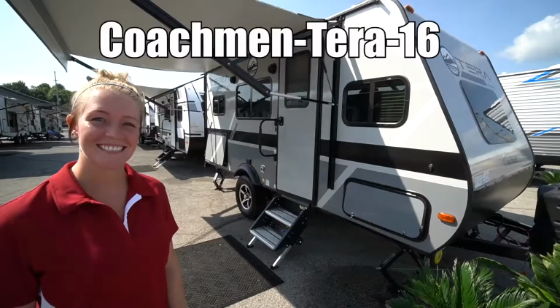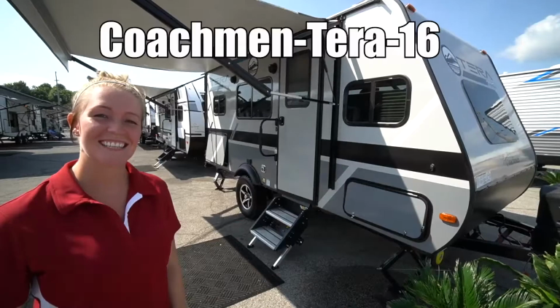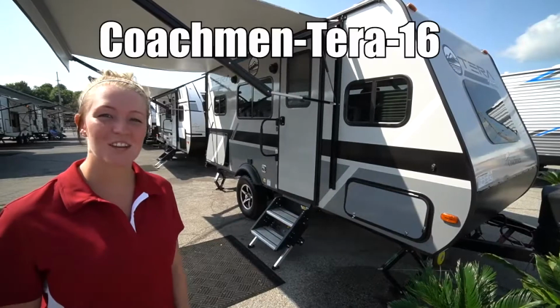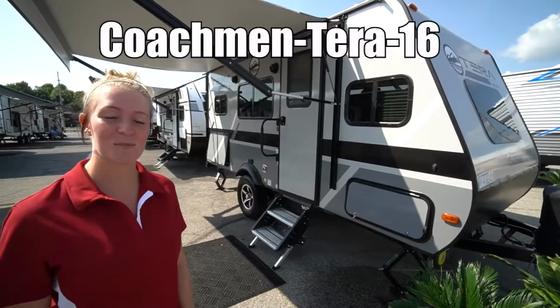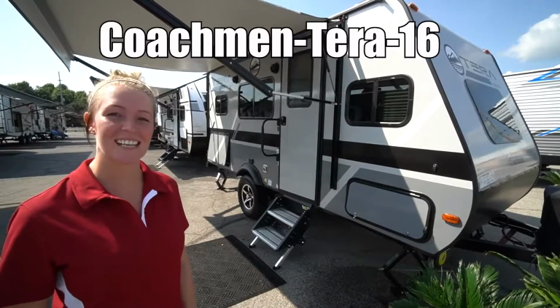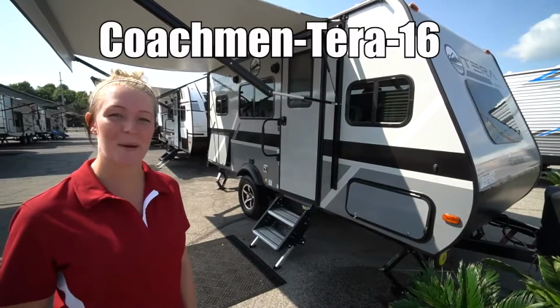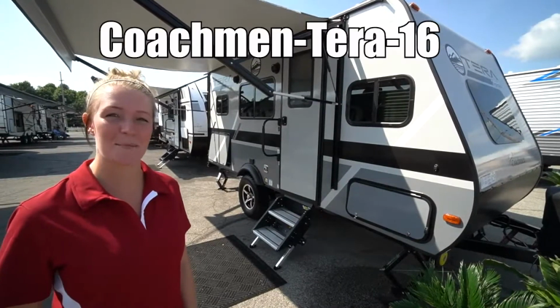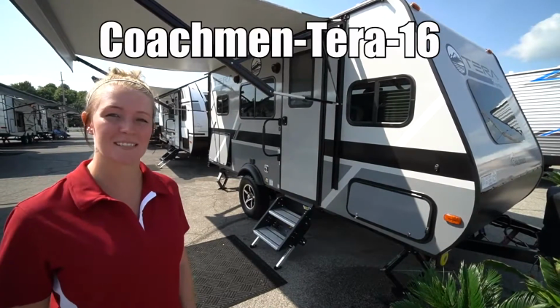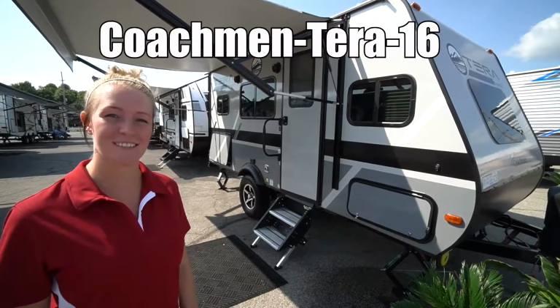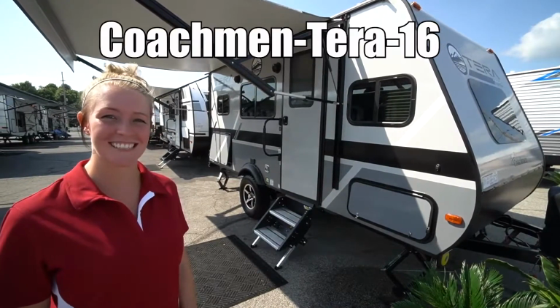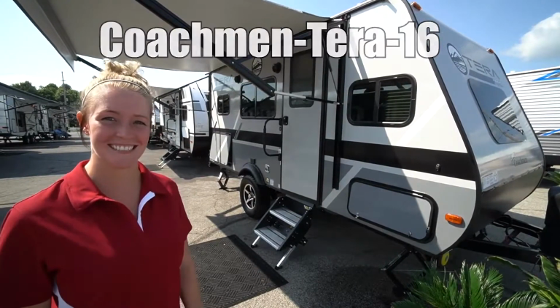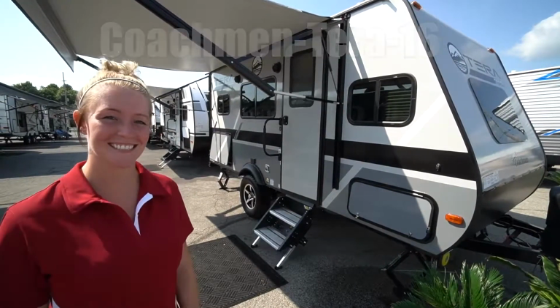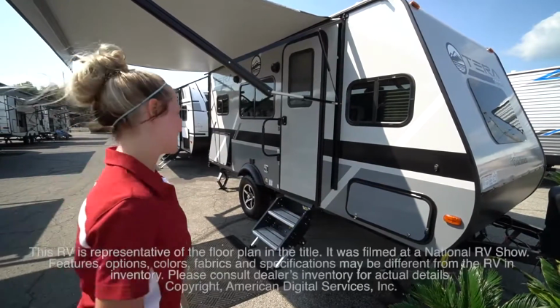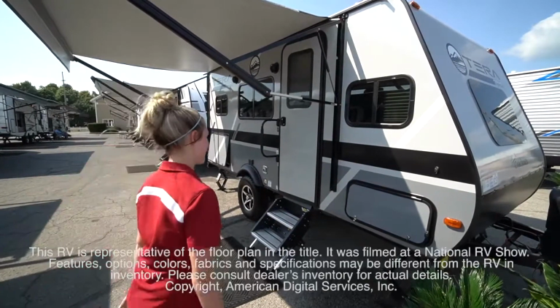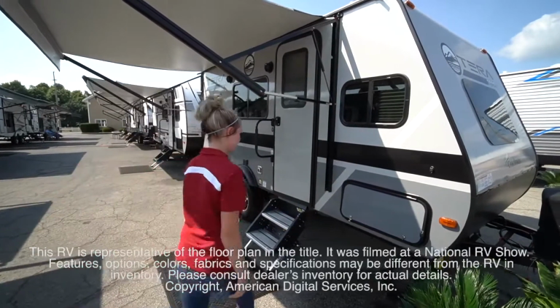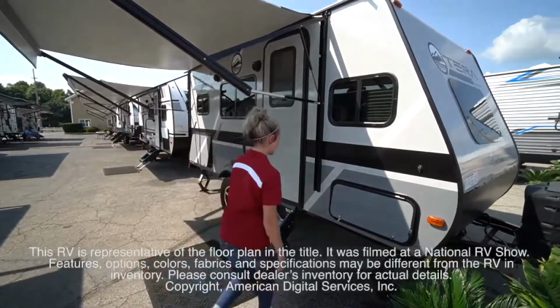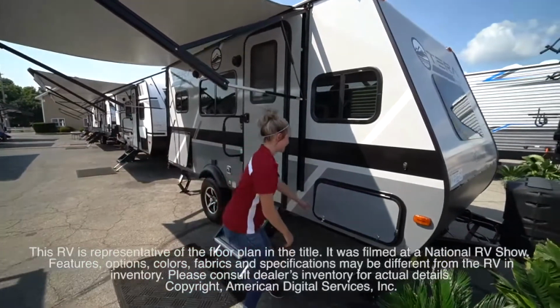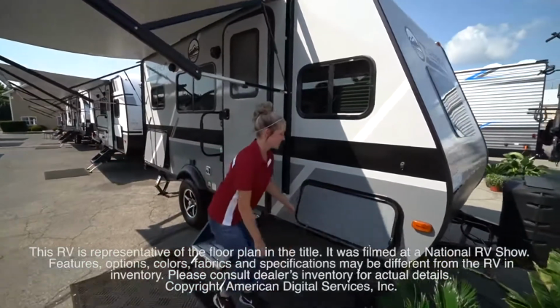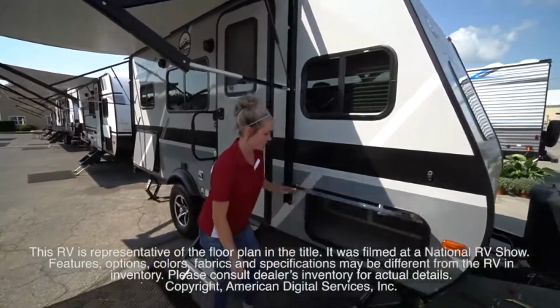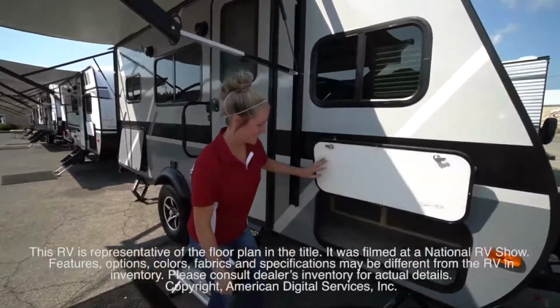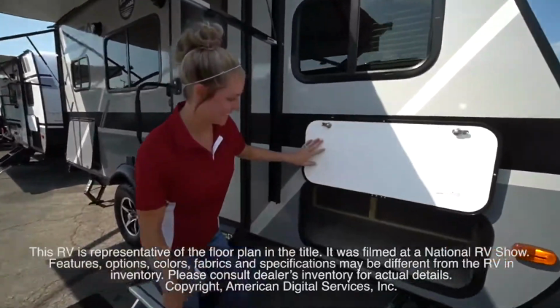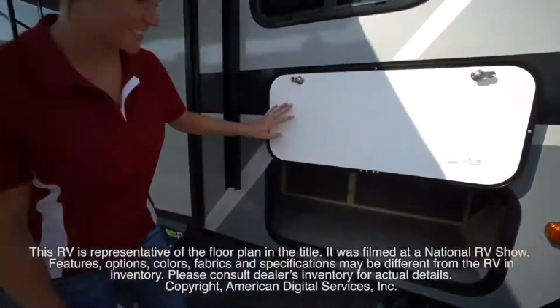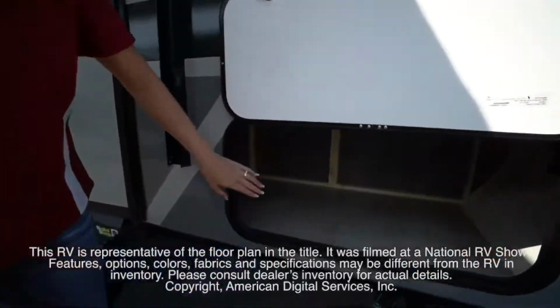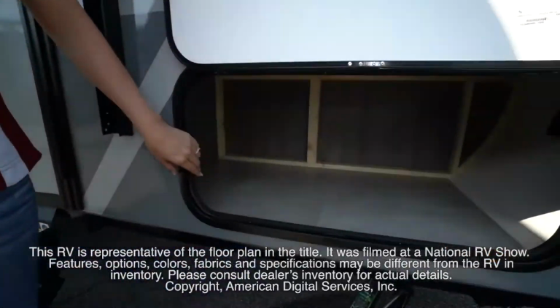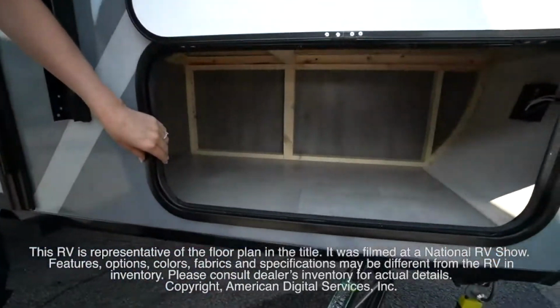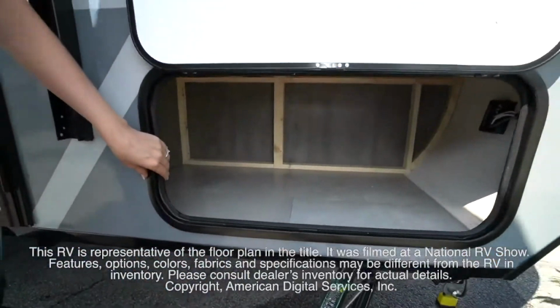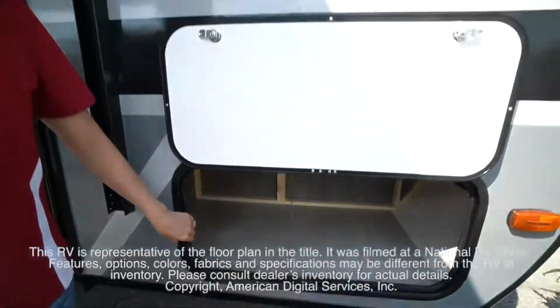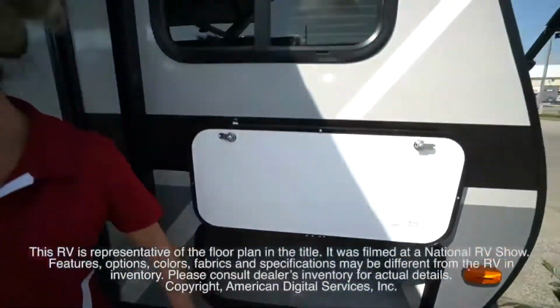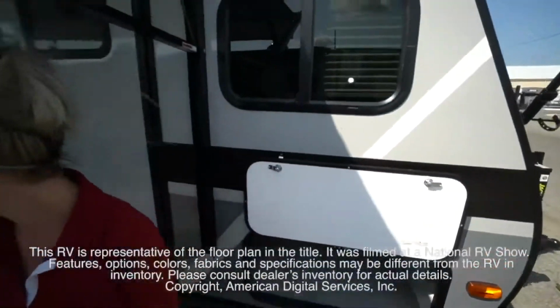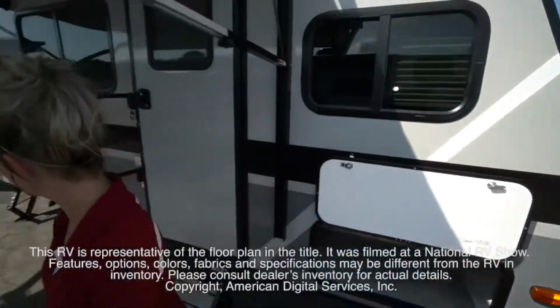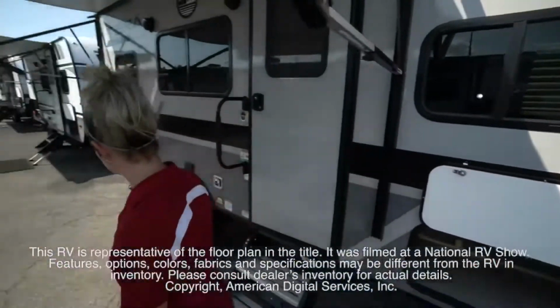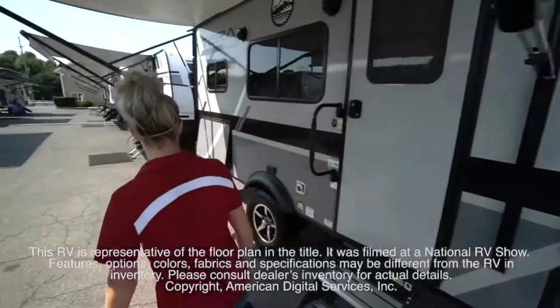This is Coachmen's Terra by Apex Model 16. This RV is representative of the floor plan made by this manufacturer. It was shot at a national RV show.